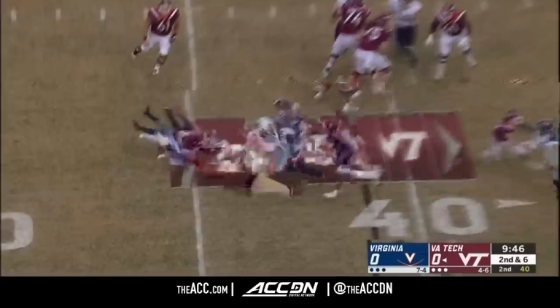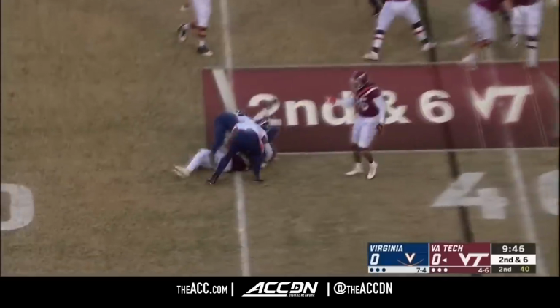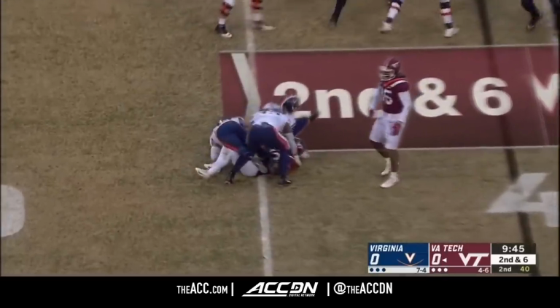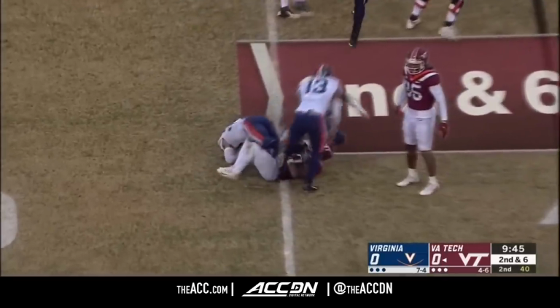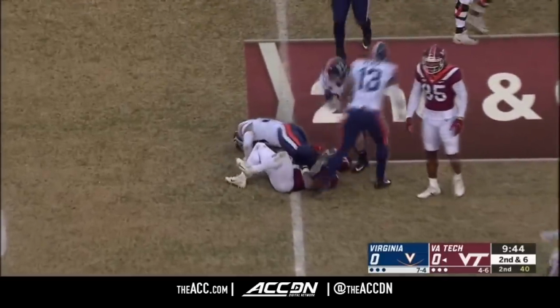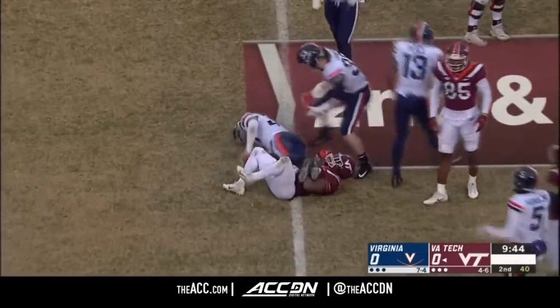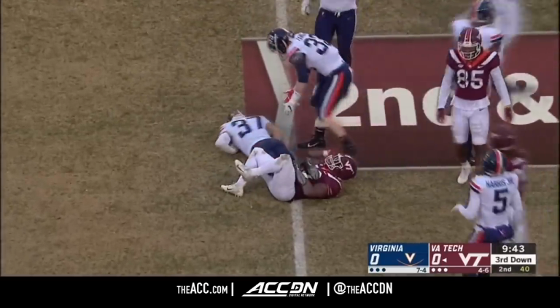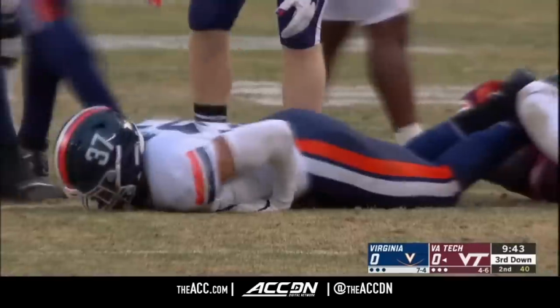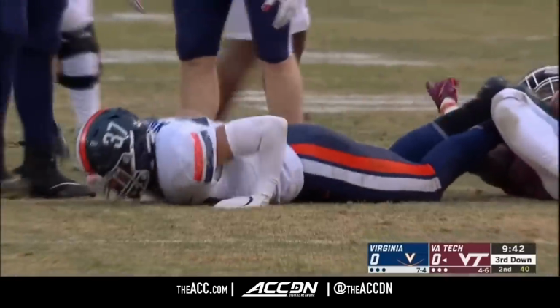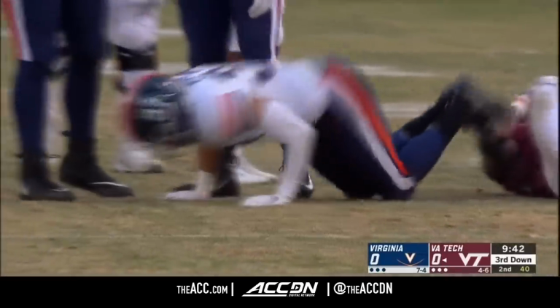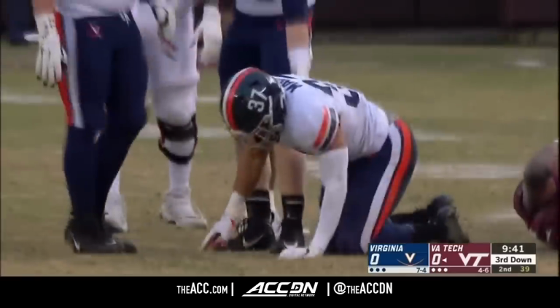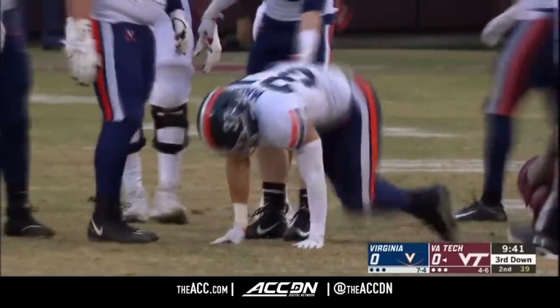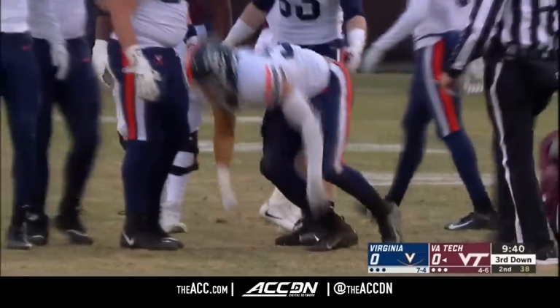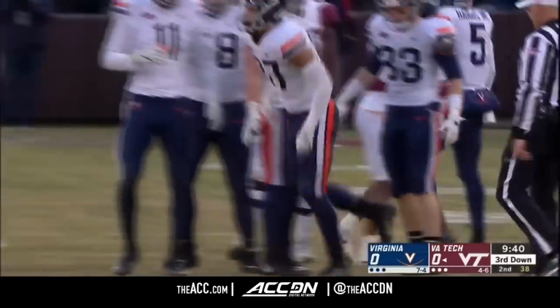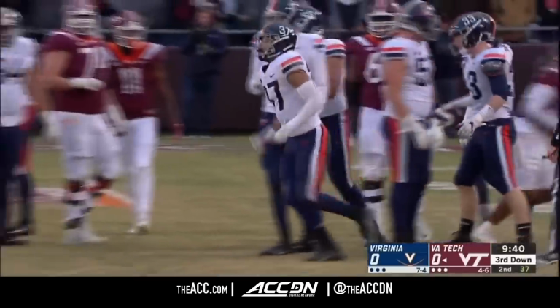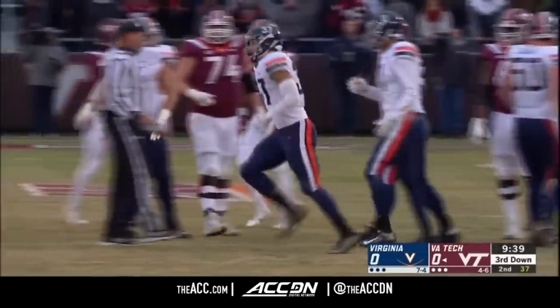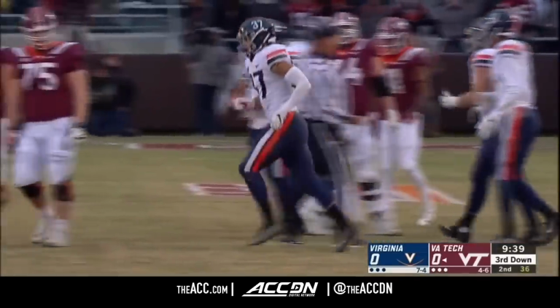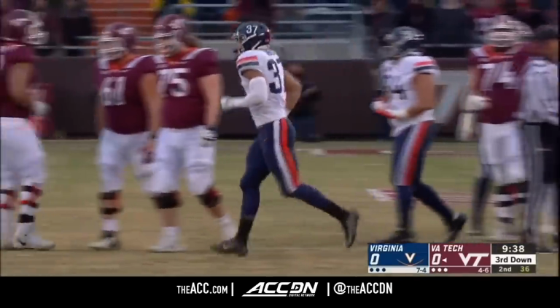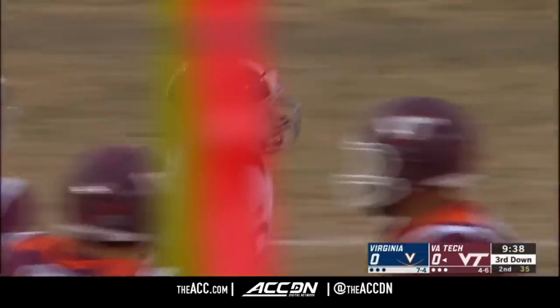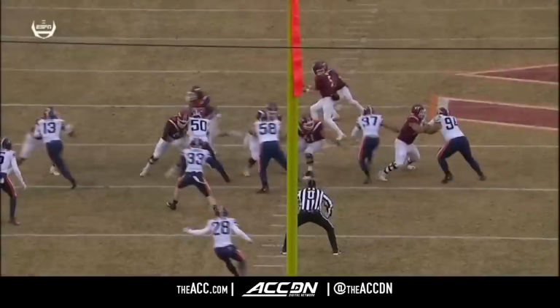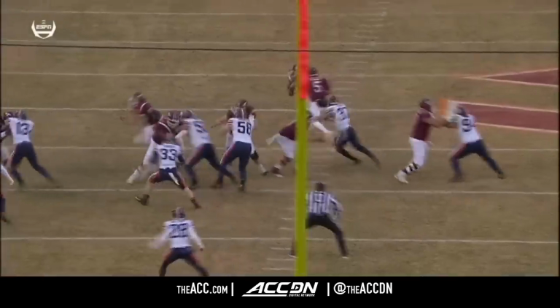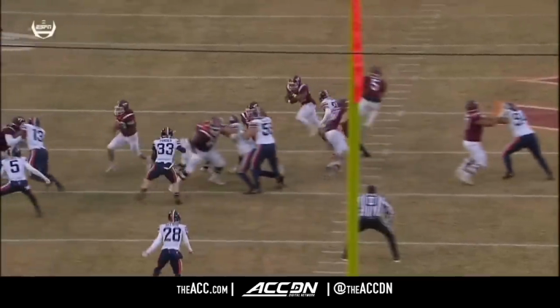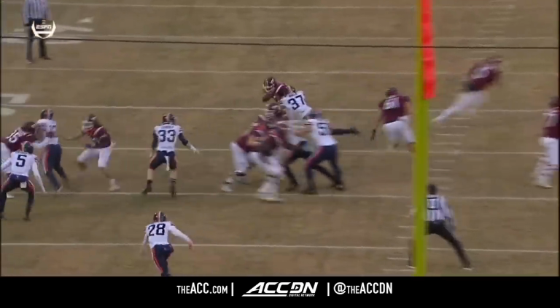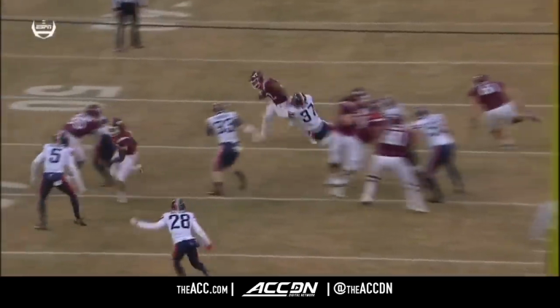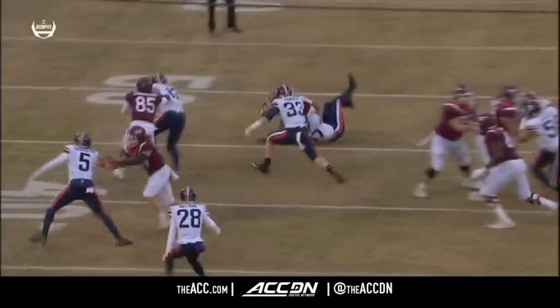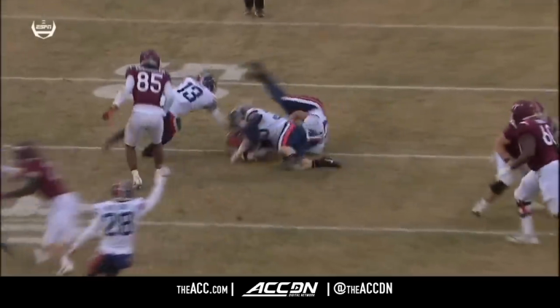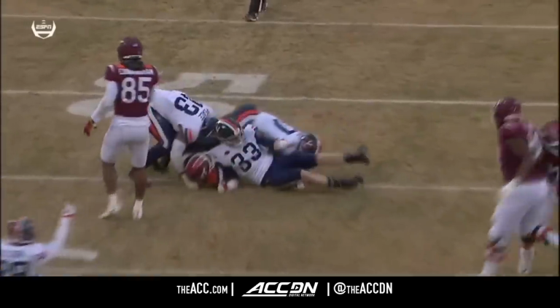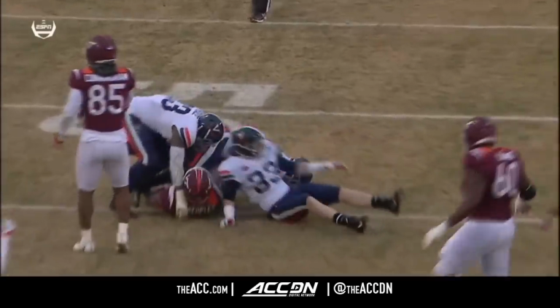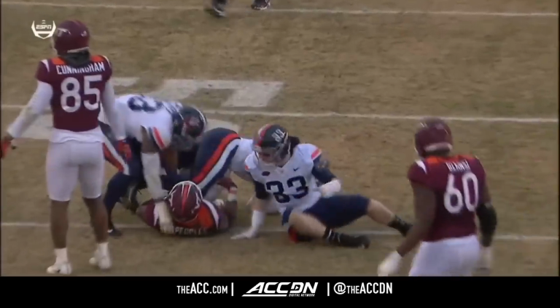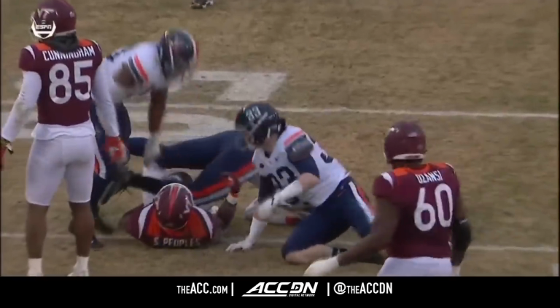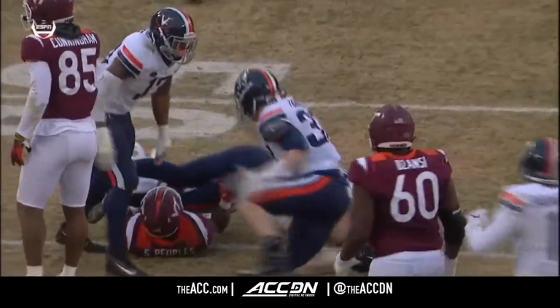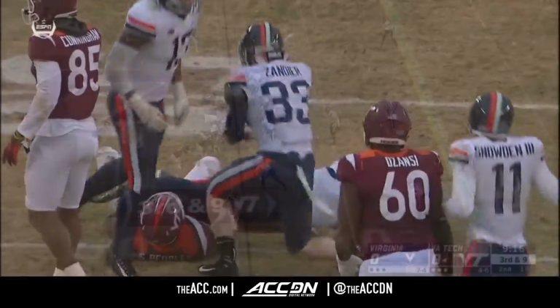What a play! Jordan Mack — junior linebacker from Georgia — came in like a rocket. You see he comes flying through in a complete whiff on the block by Chung, number six.